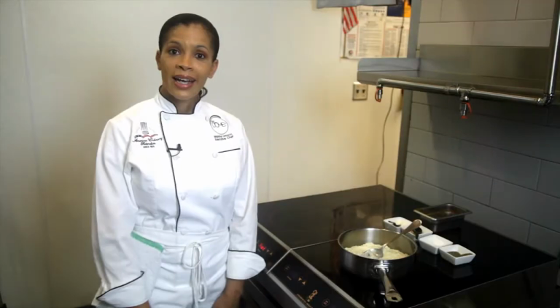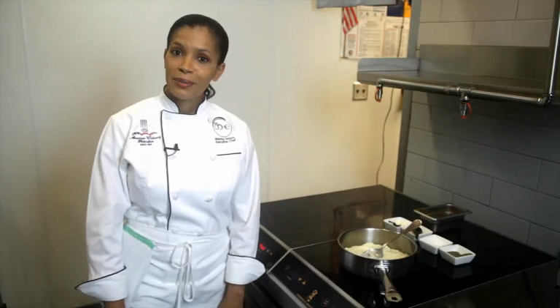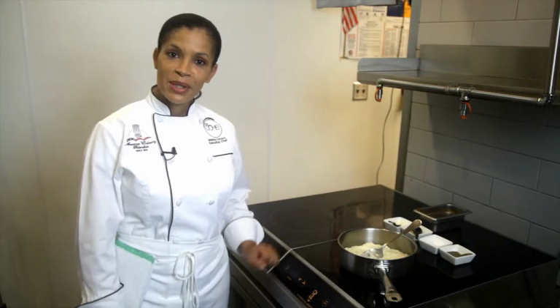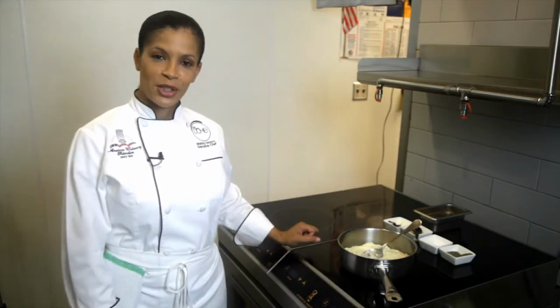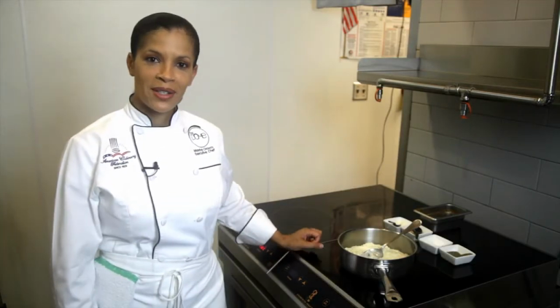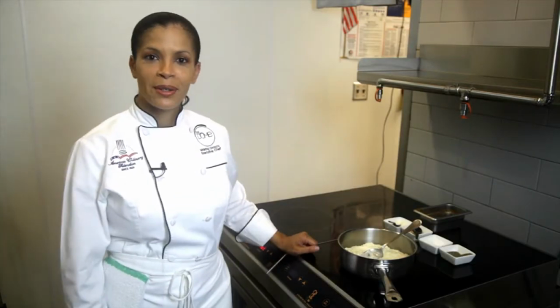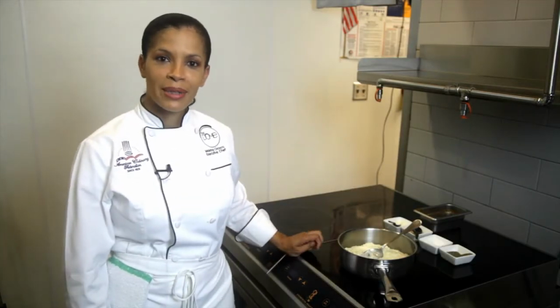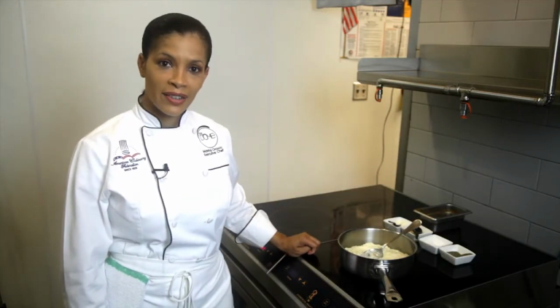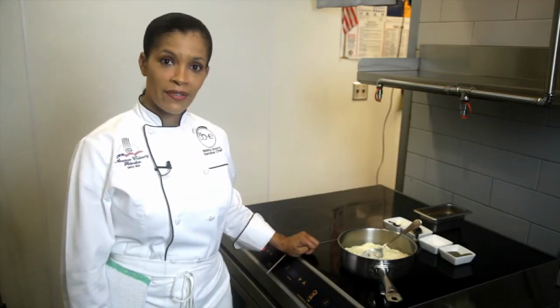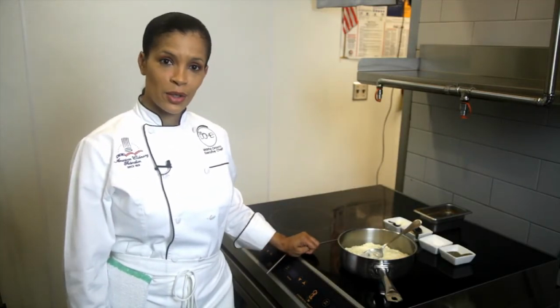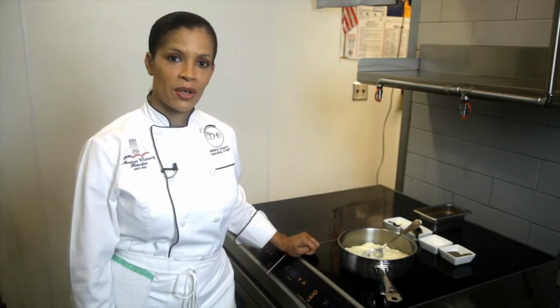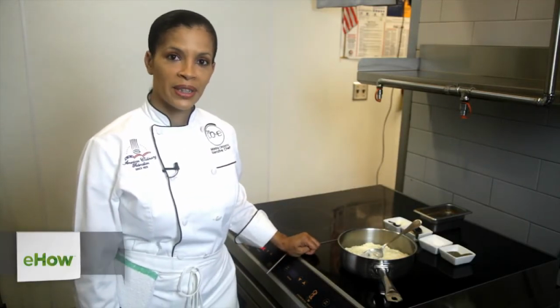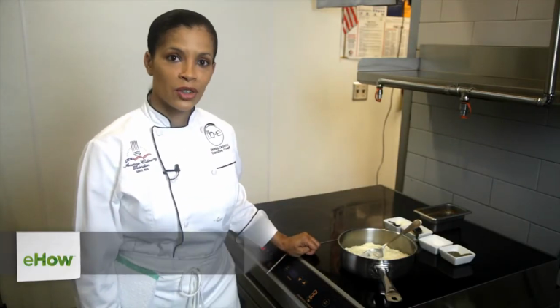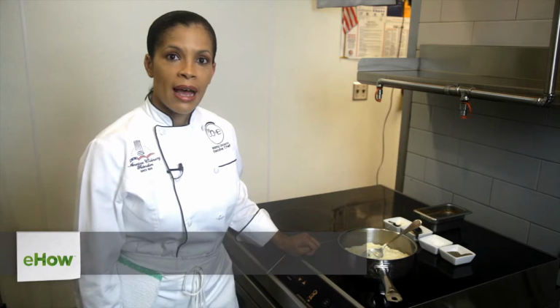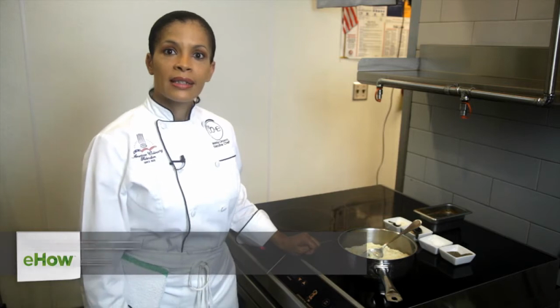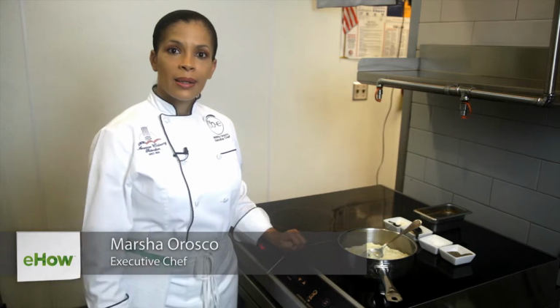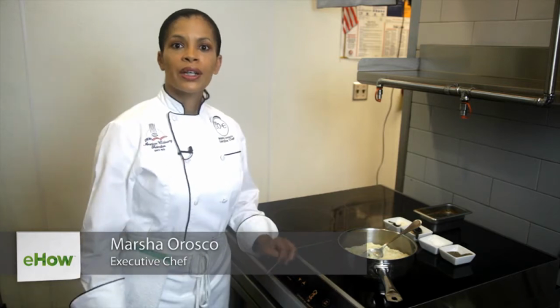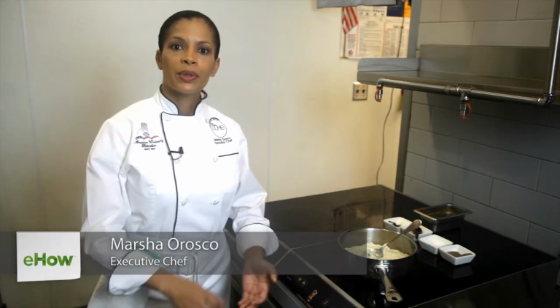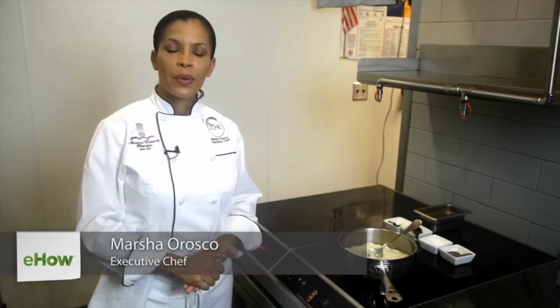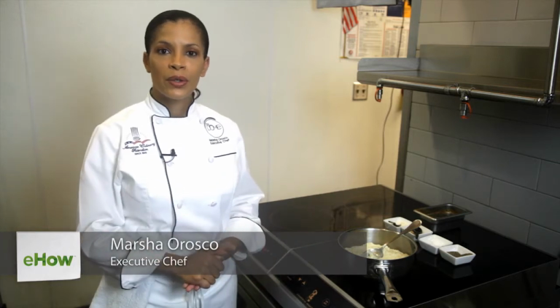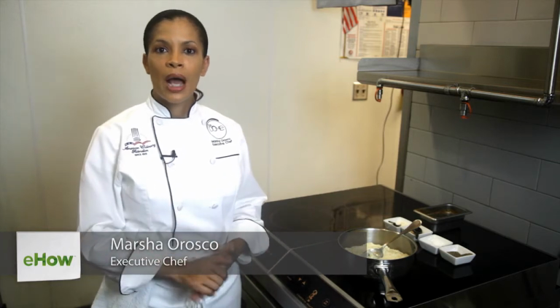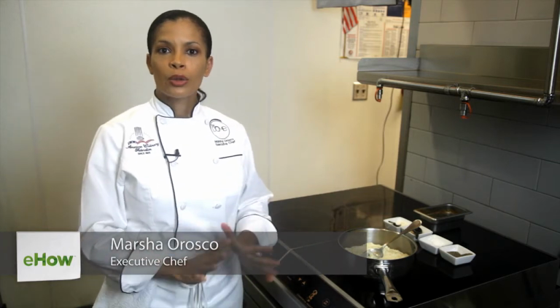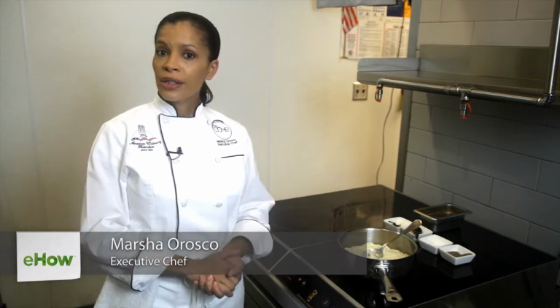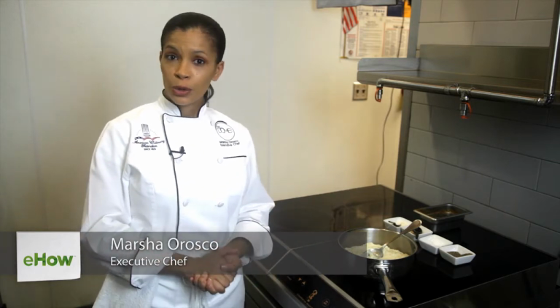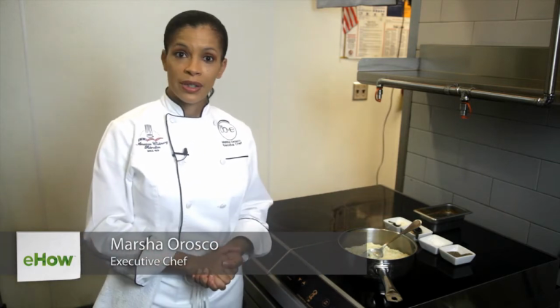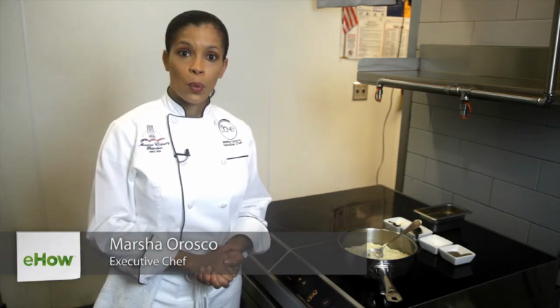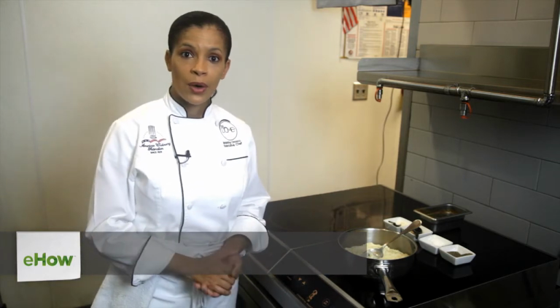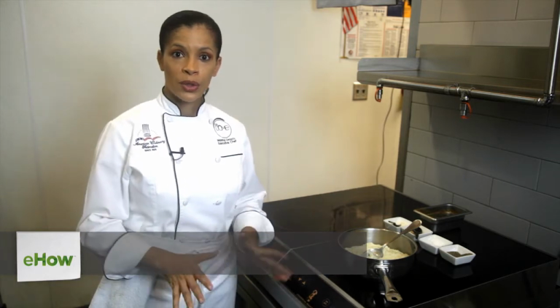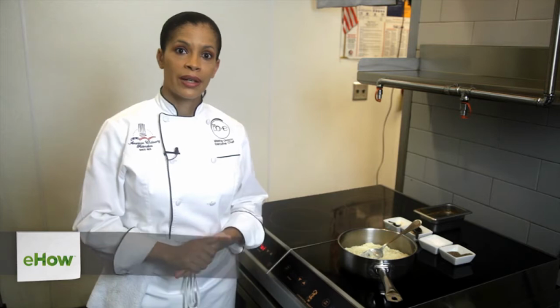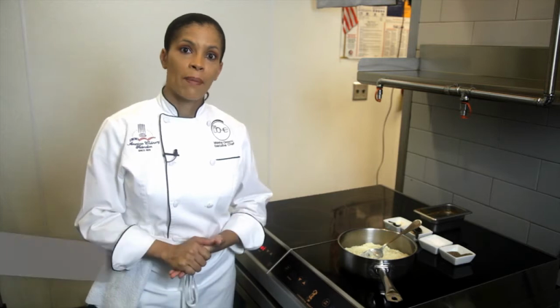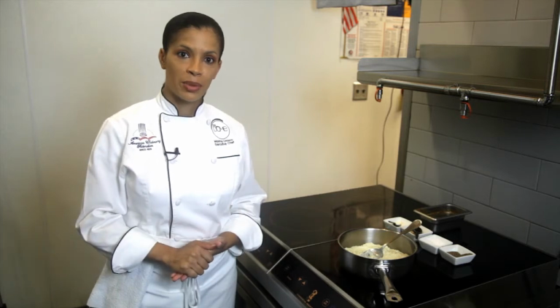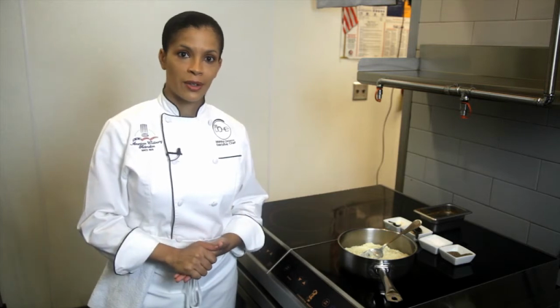Hello, my name is Marsha Orozco. I'm the executive chef at the Dome Restaurant Bar and Lounge, and today I'm going to be showing you braised short ribs with horseradish mashed potatoes.